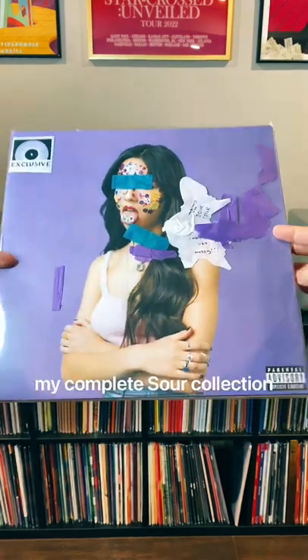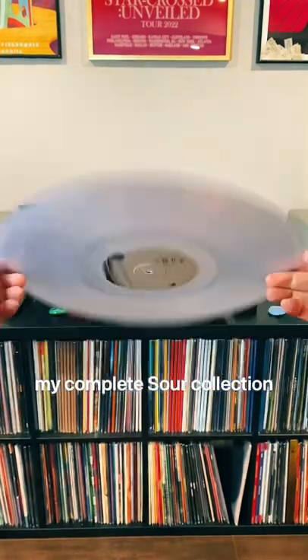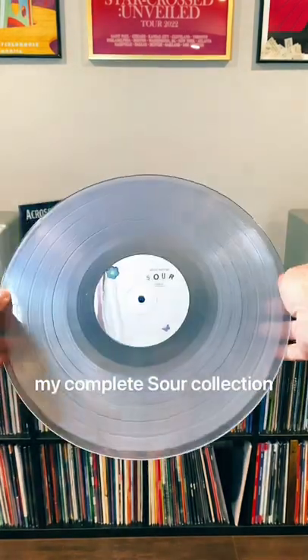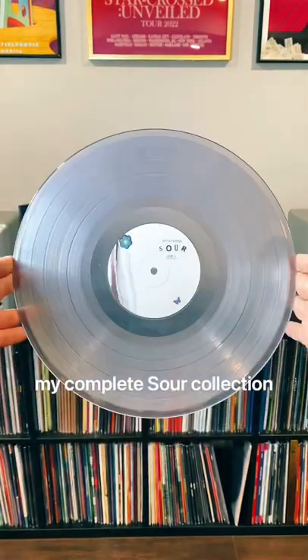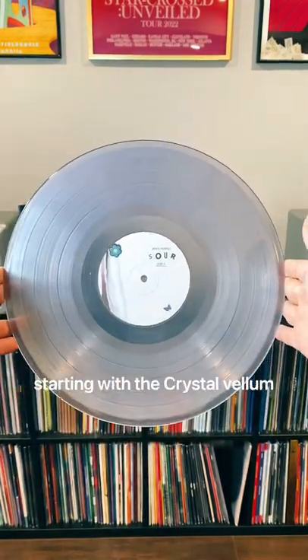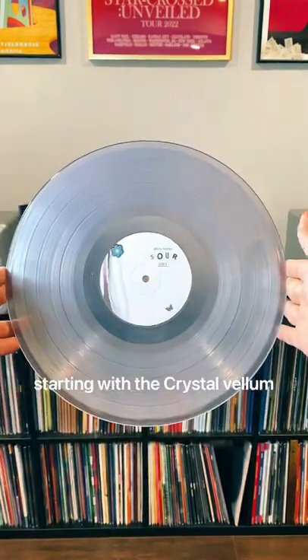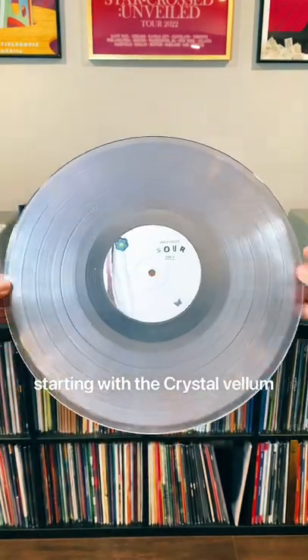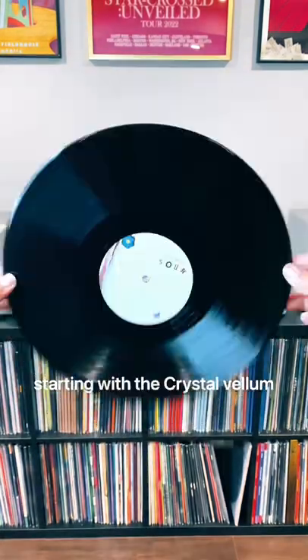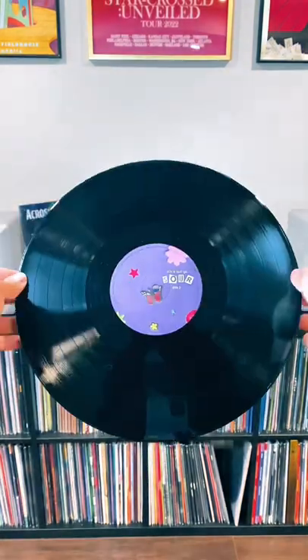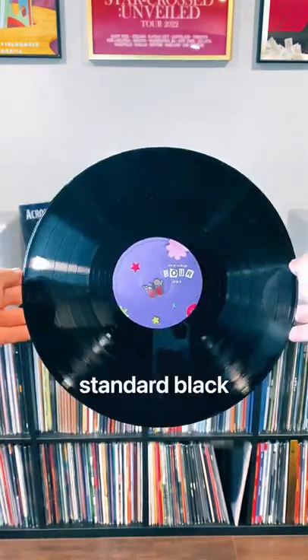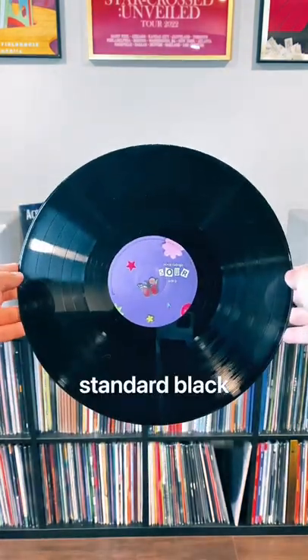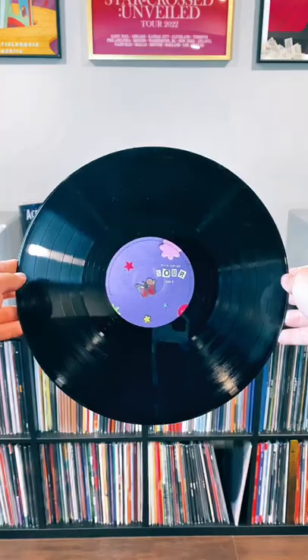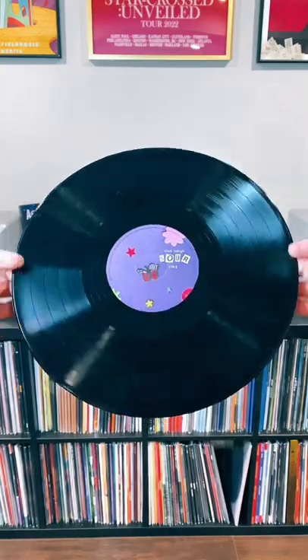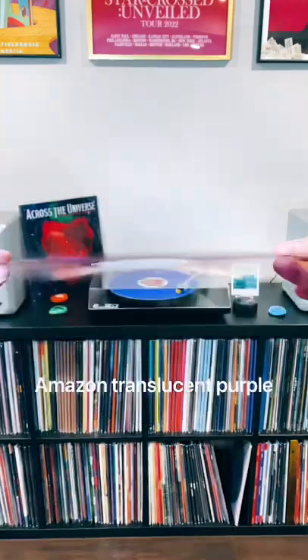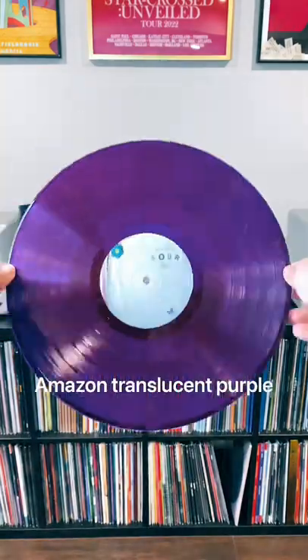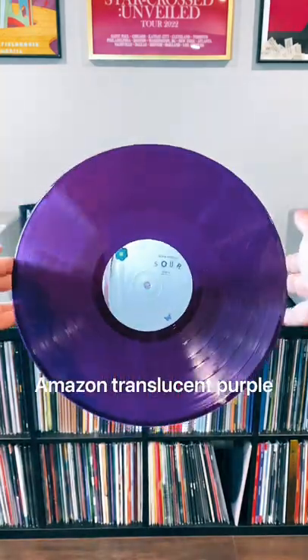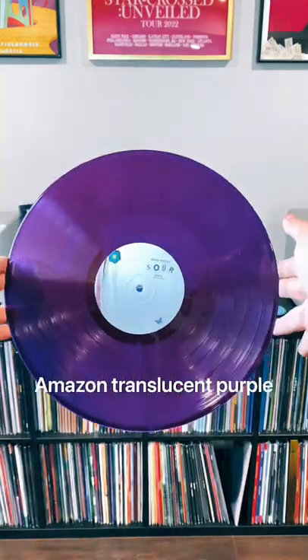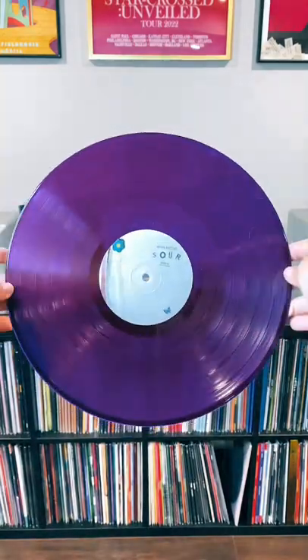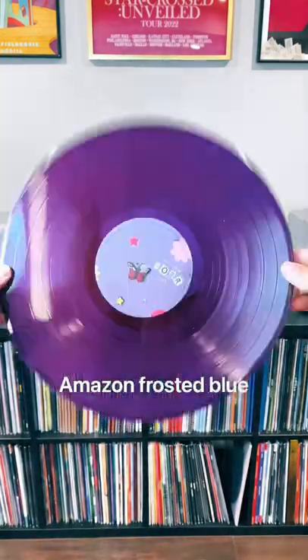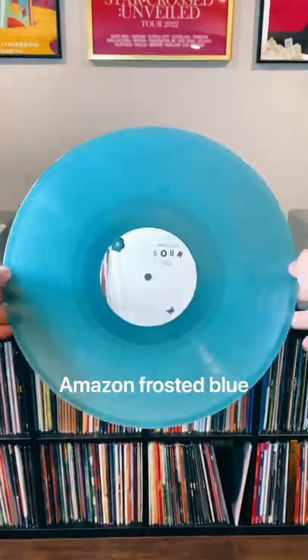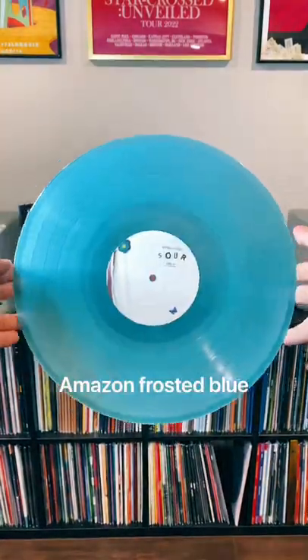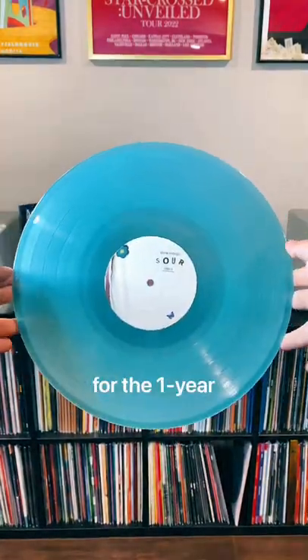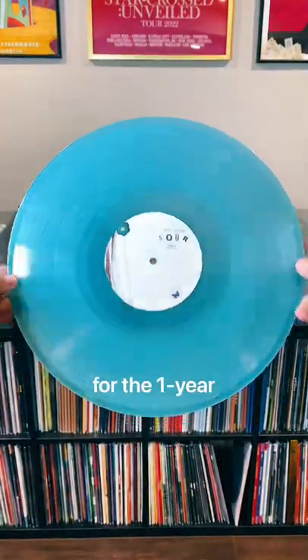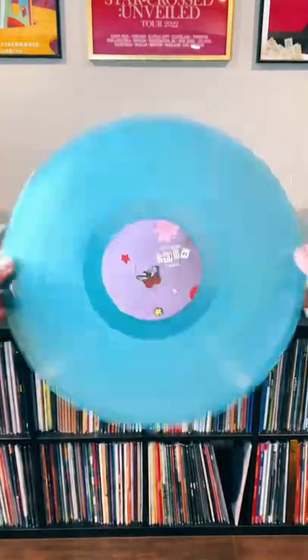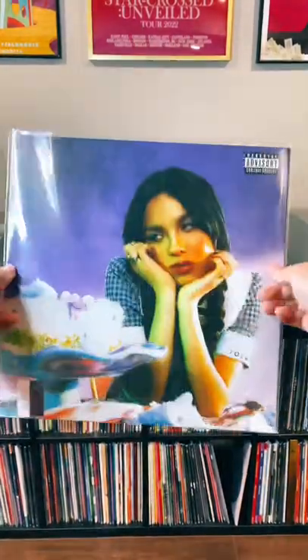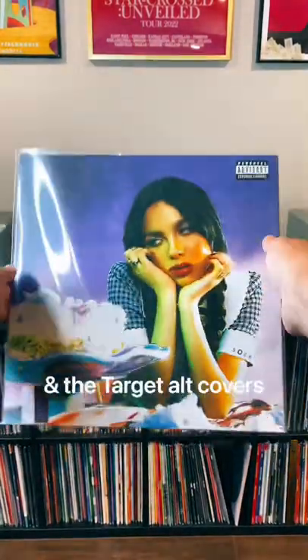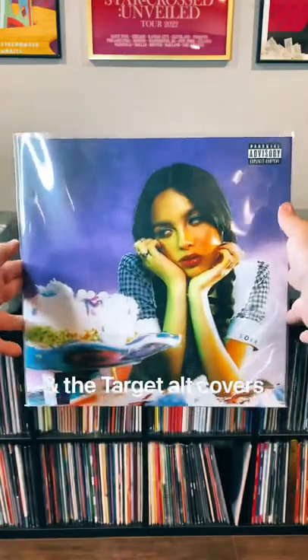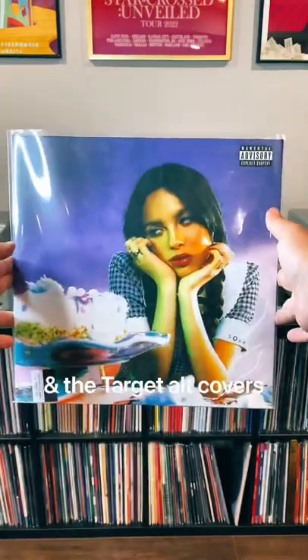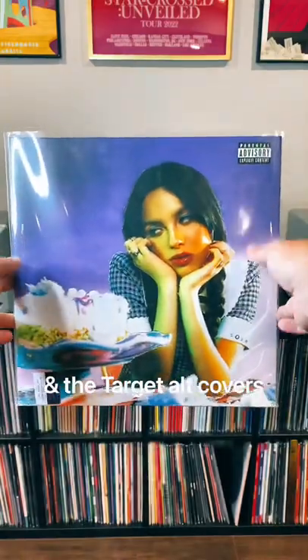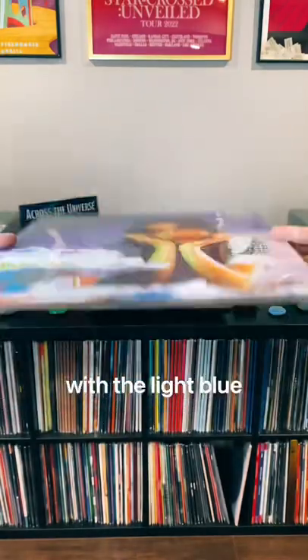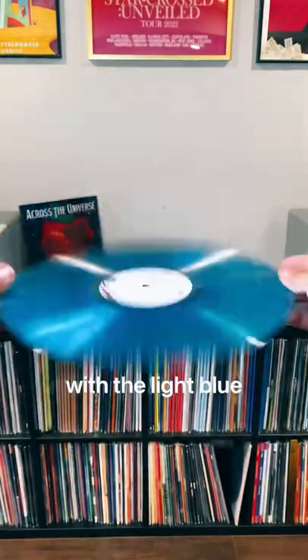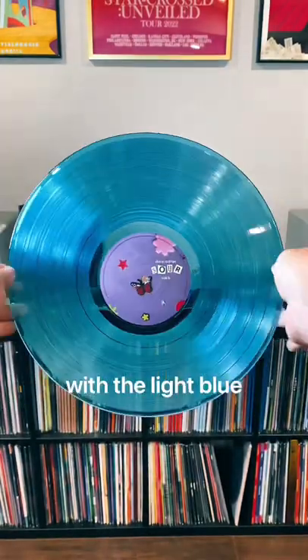Starting with the crystal vellum standard, black, Amazon translucent purple, Amazon frosted blue for the one year, then the target alt covers with the light blue.